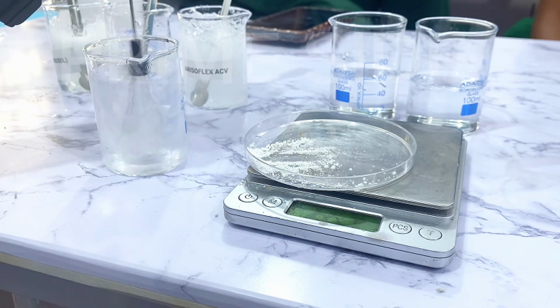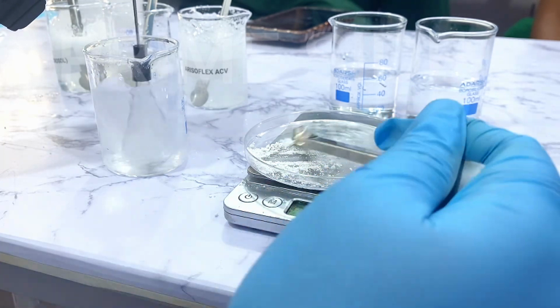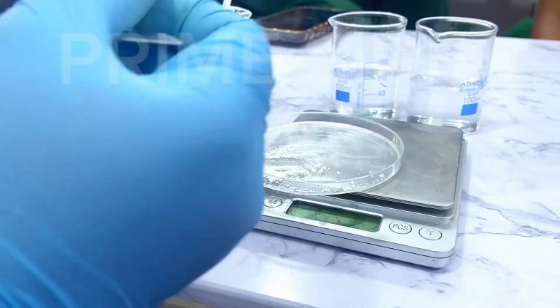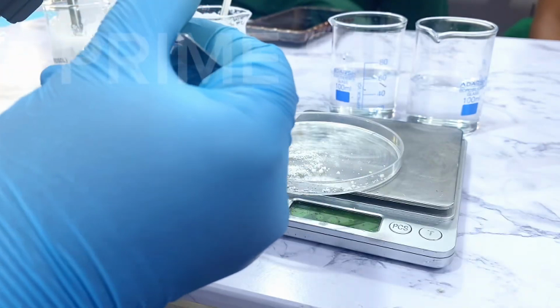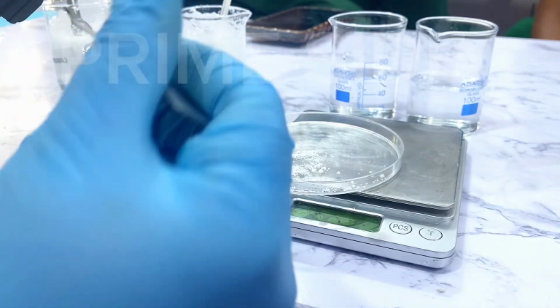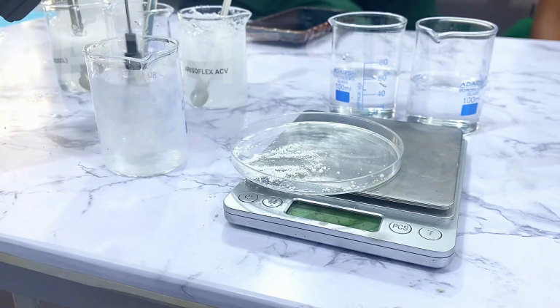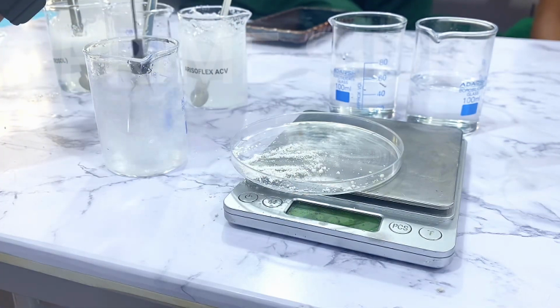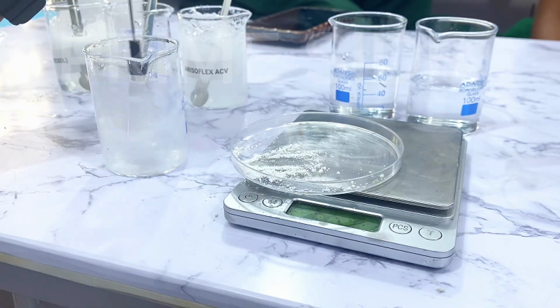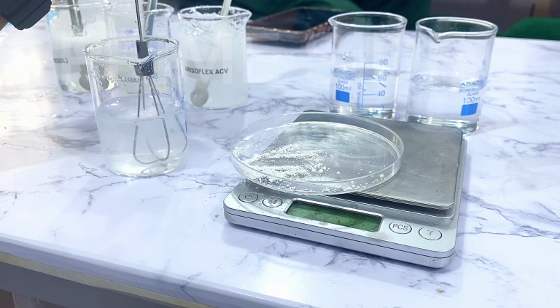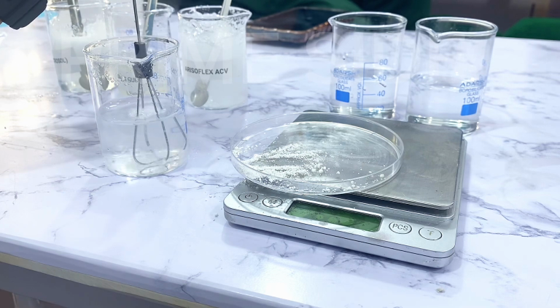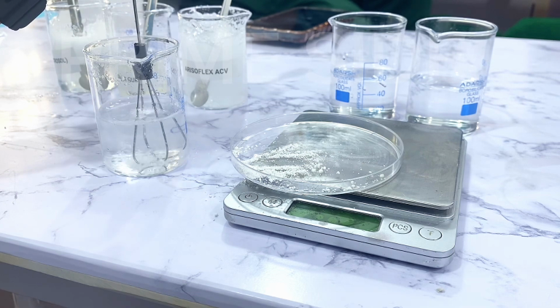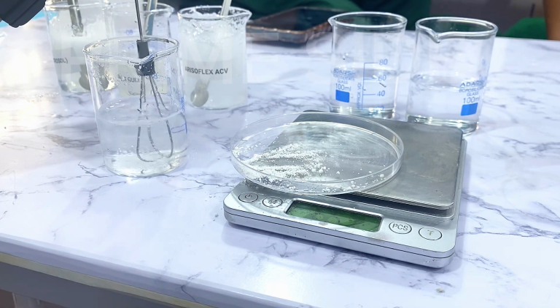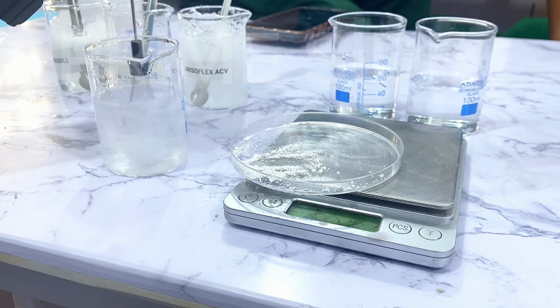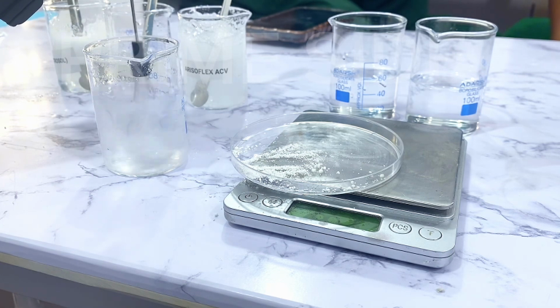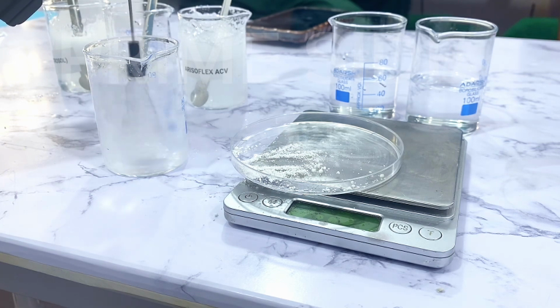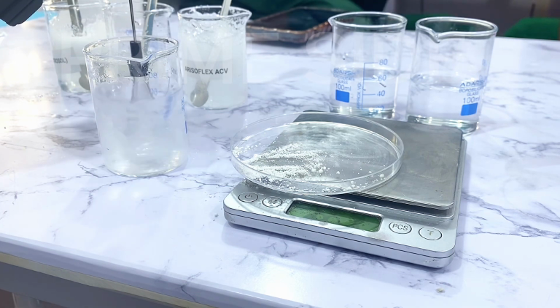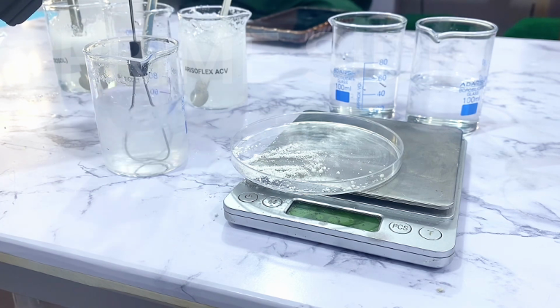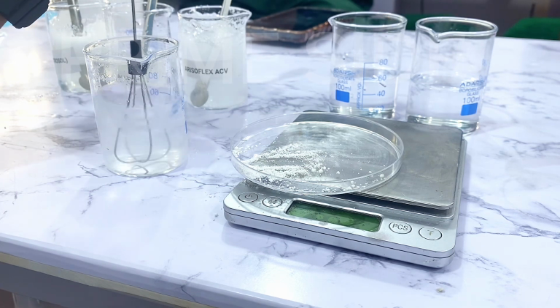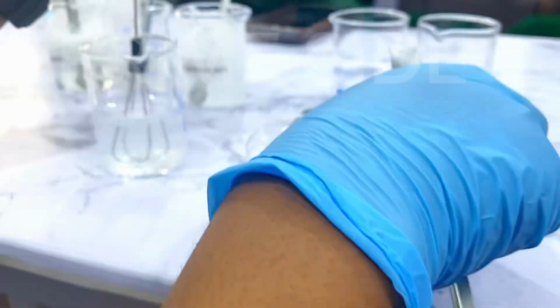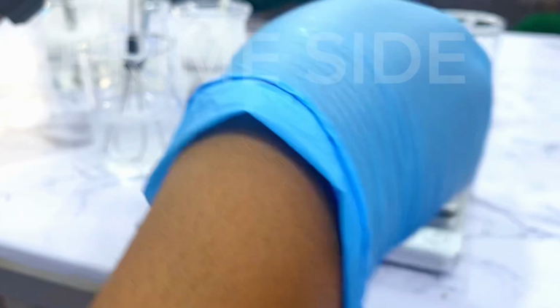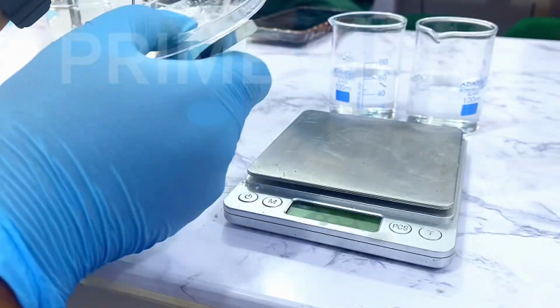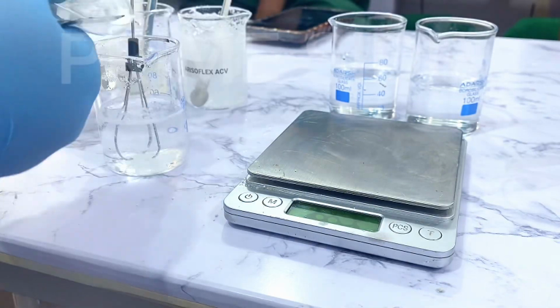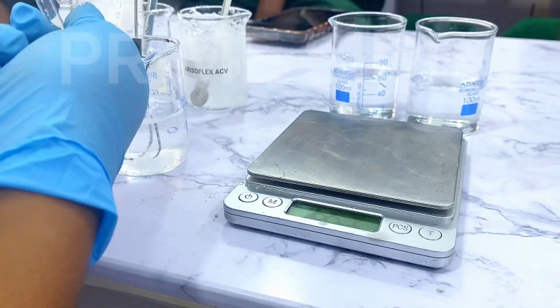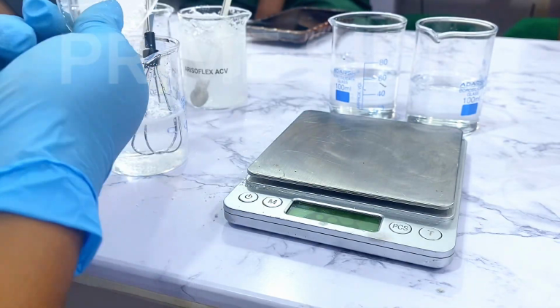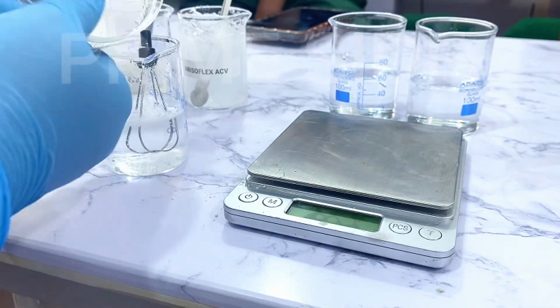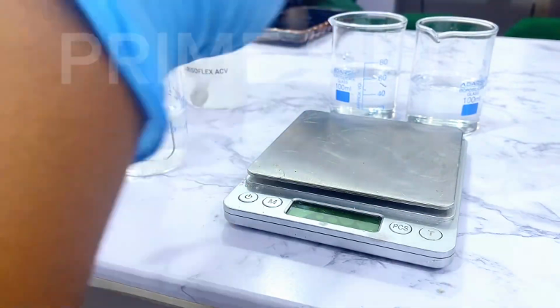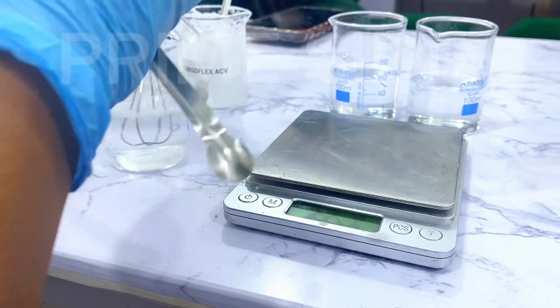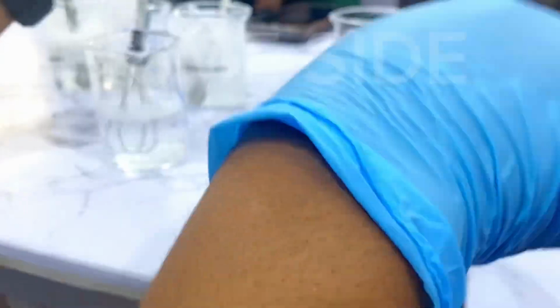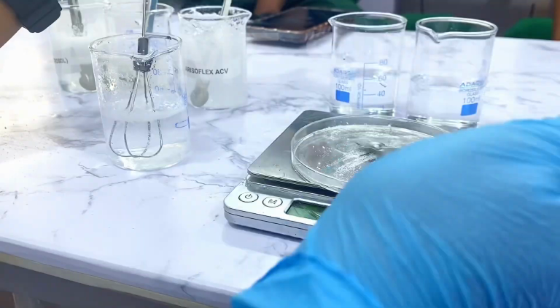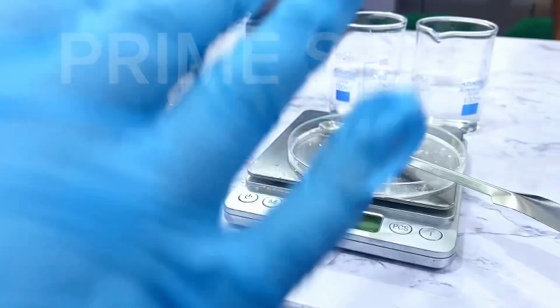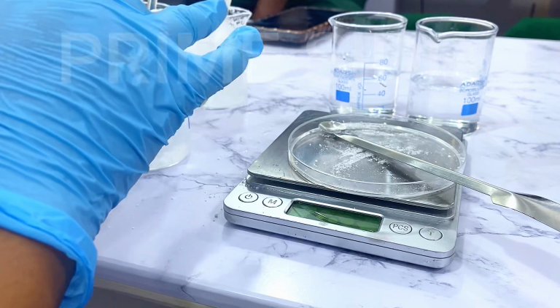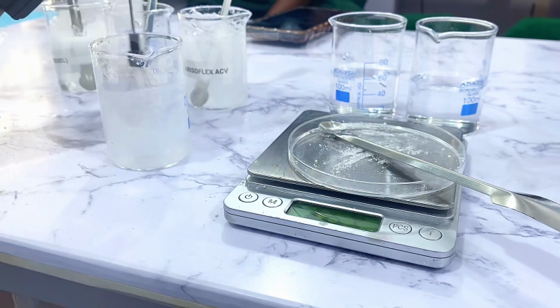Surprisingly, there was no change in the water — no gel being formed, no consistency or texture building up. But I'll still give this some time. Let's see what happens to Carbomer 940 in water and if it's going to hydrate more.